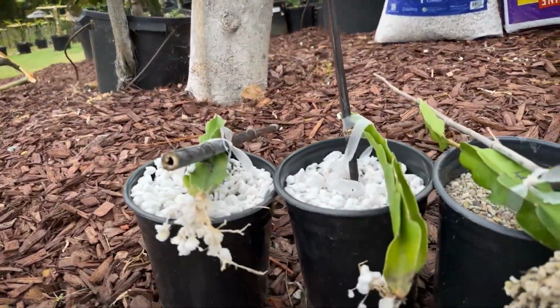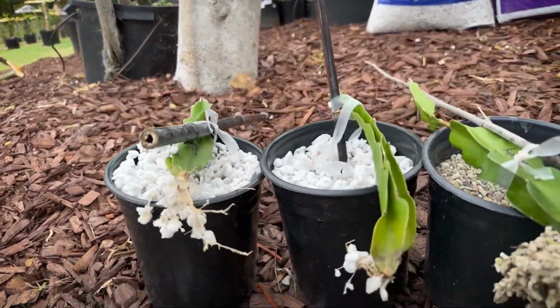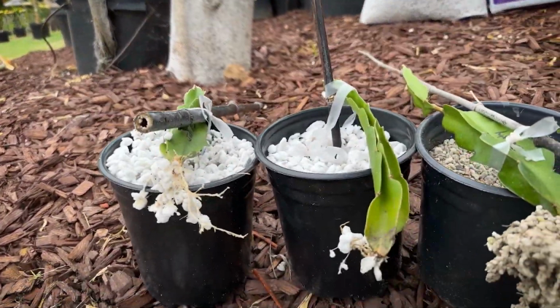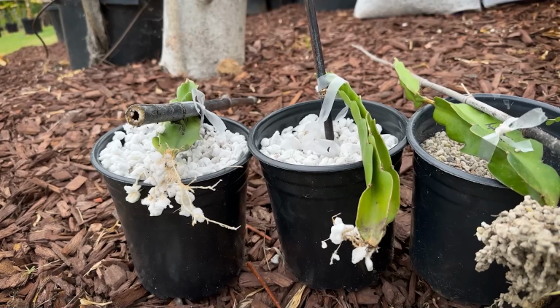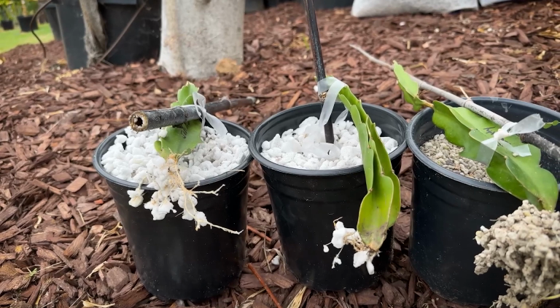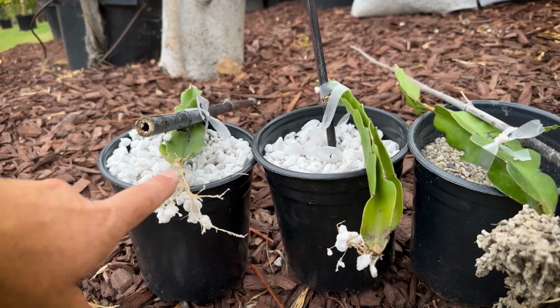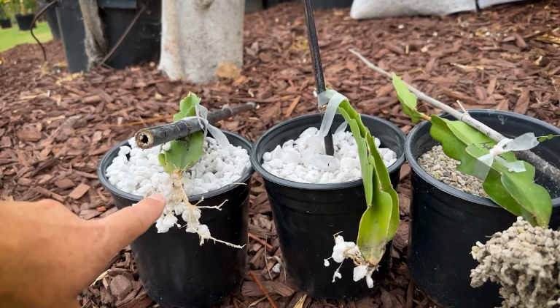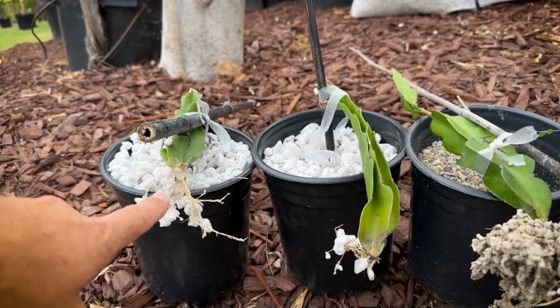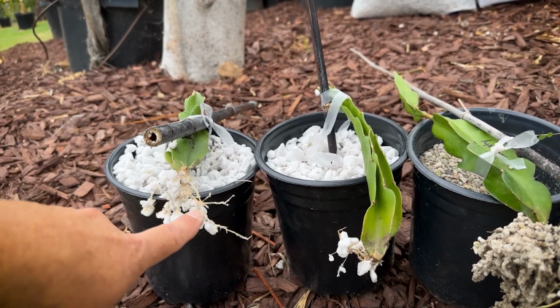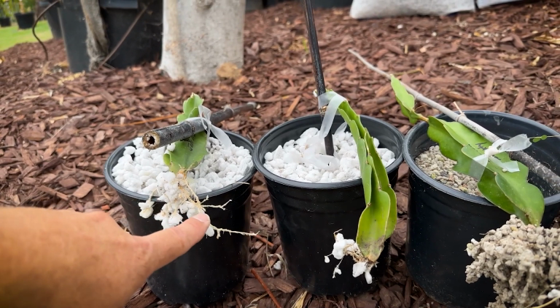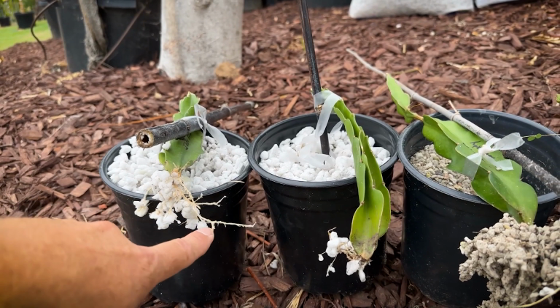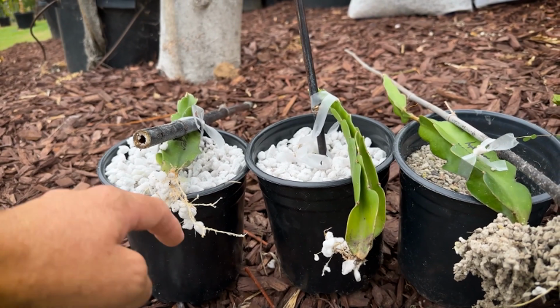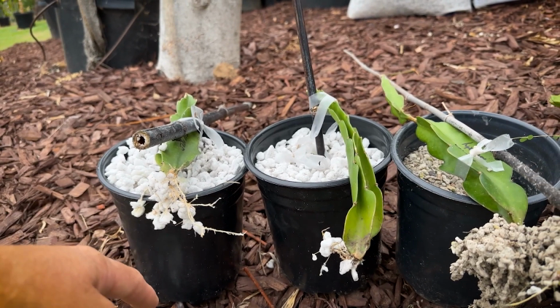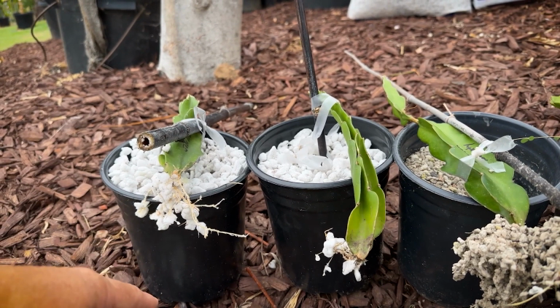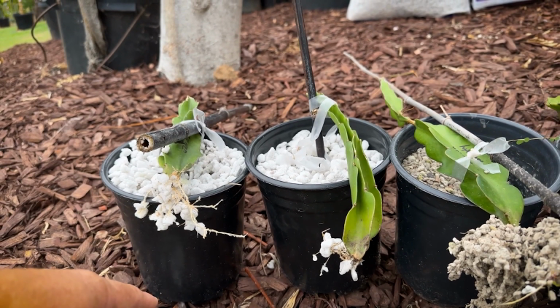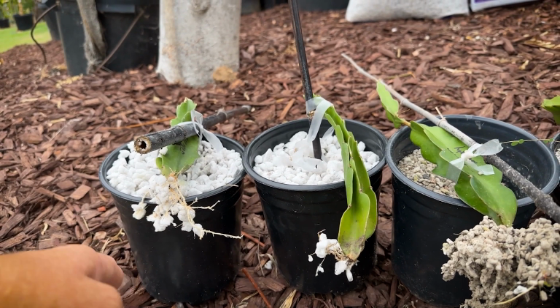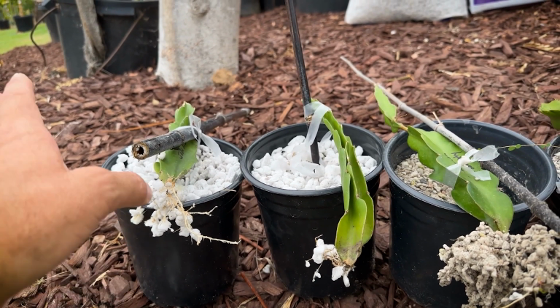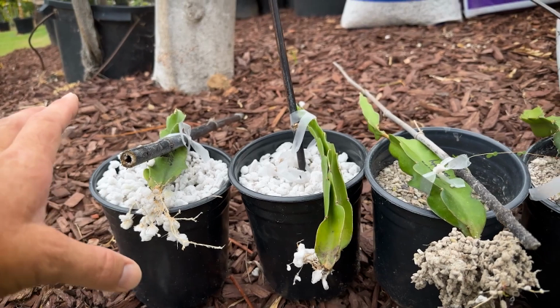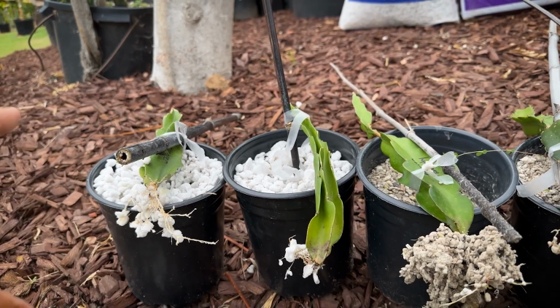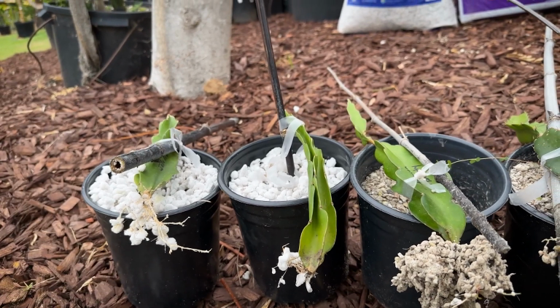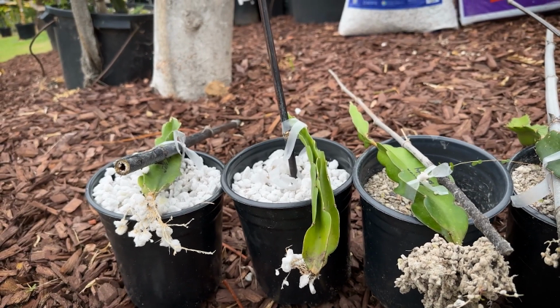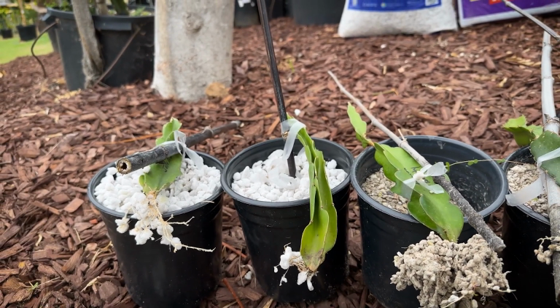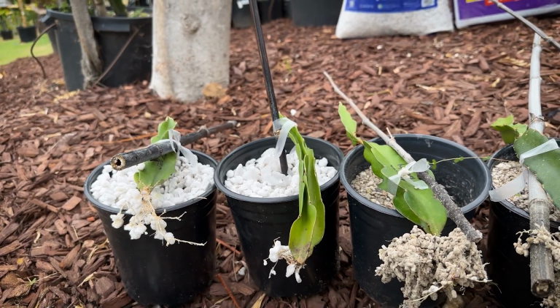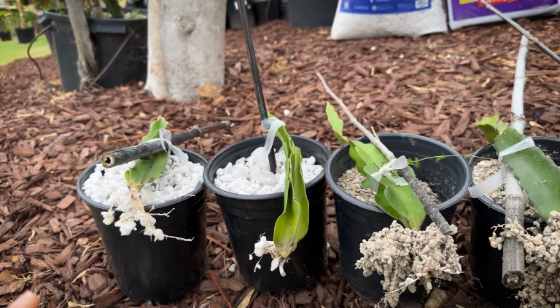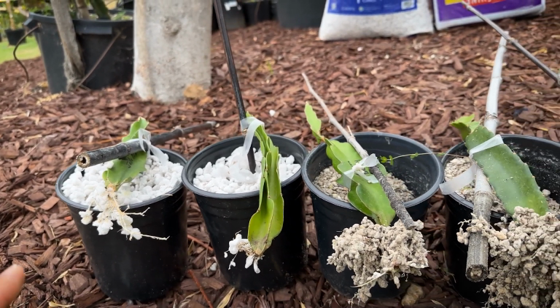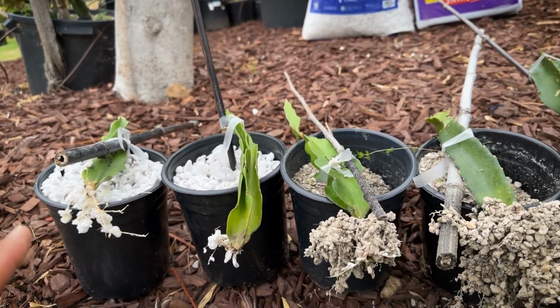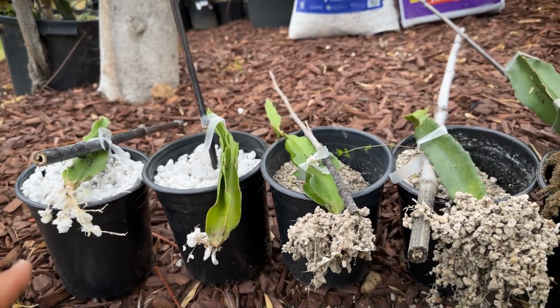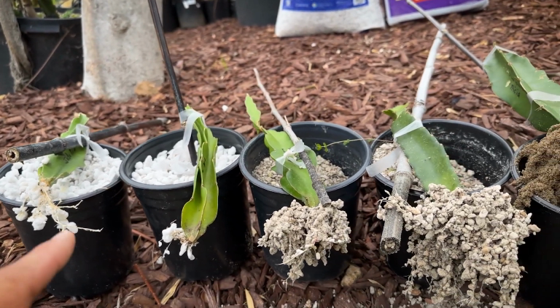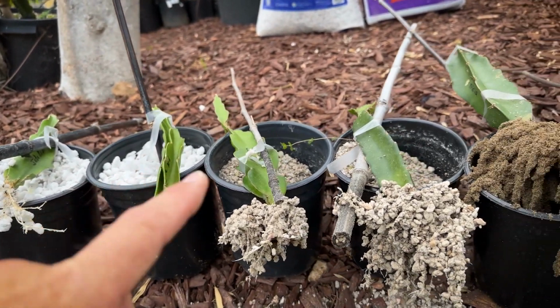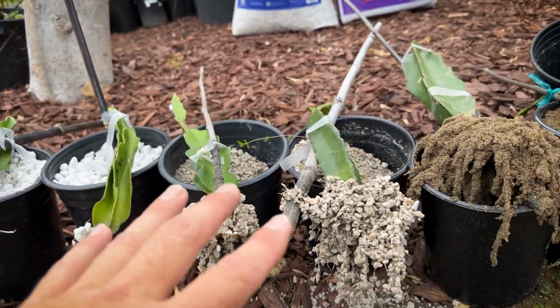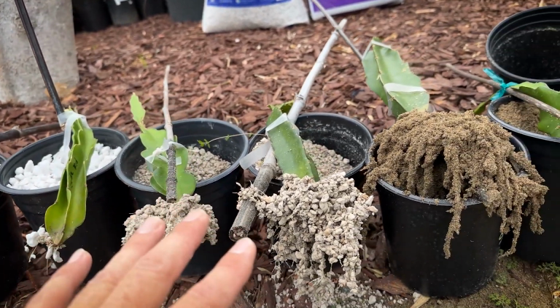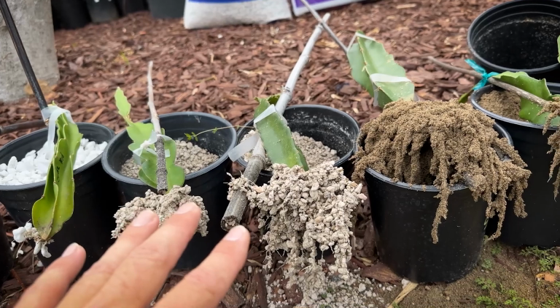Perlite number four is not the best media. This jade red did a little better — had a root all the way down to the bottom of the pot — but I think you'd have to water perlite more to have it be better. I'm not going to use that in the future.